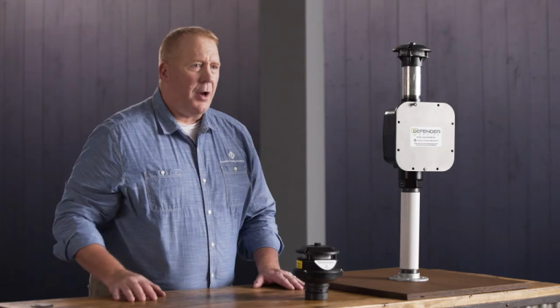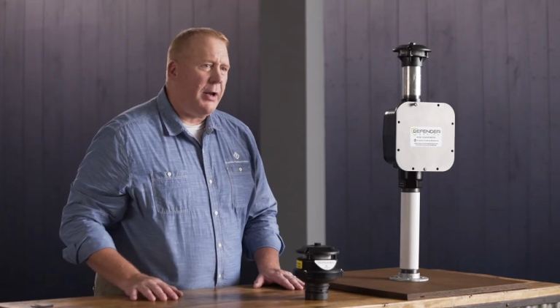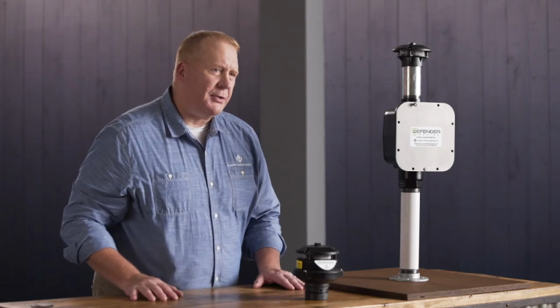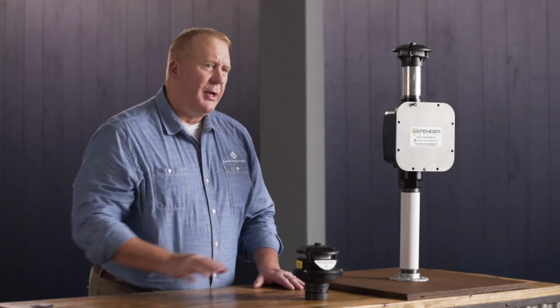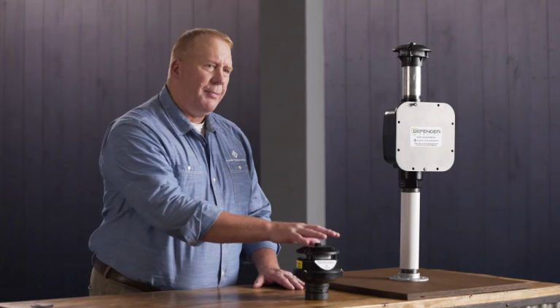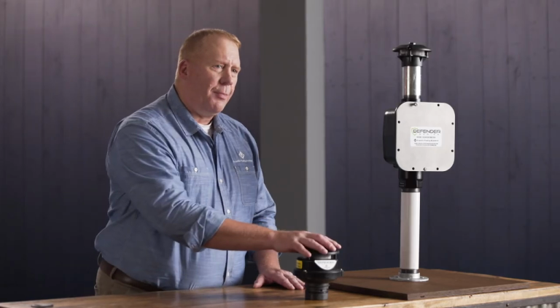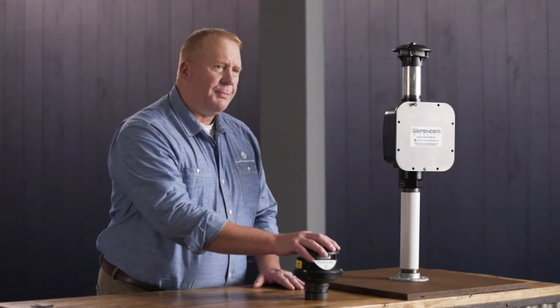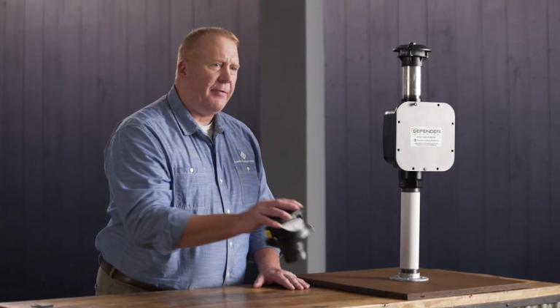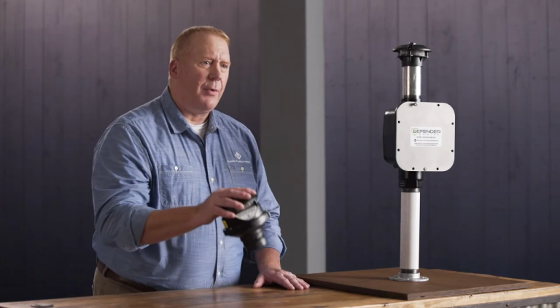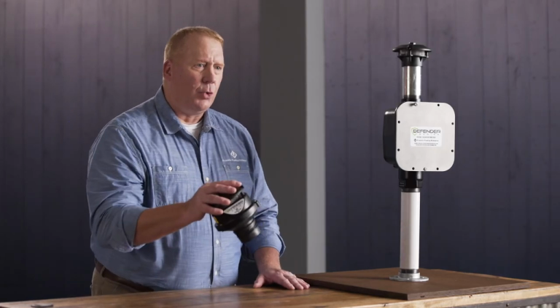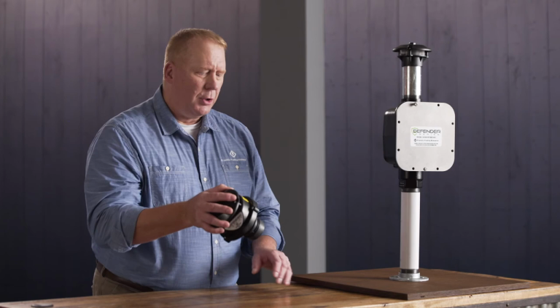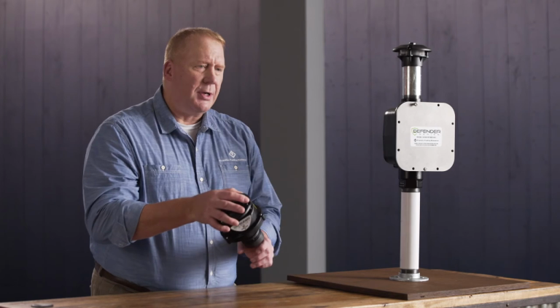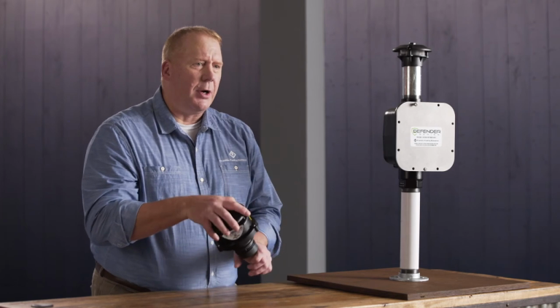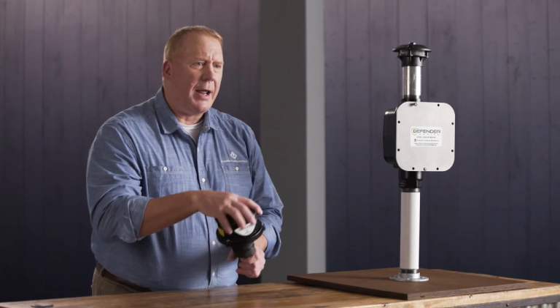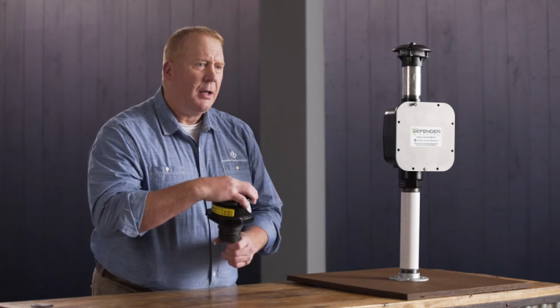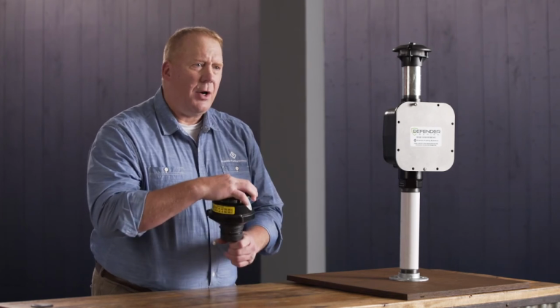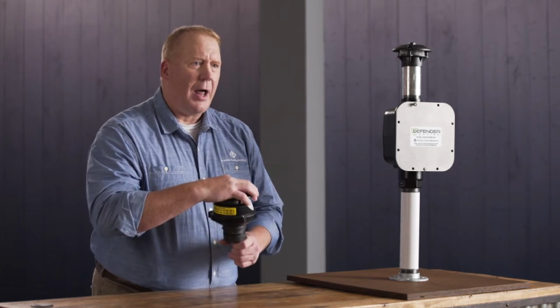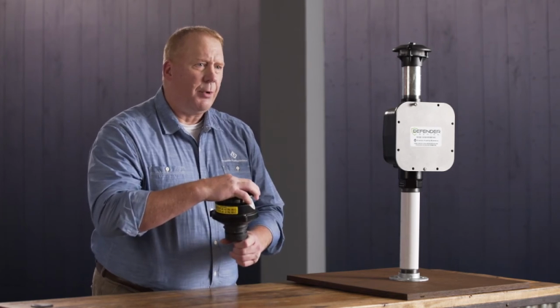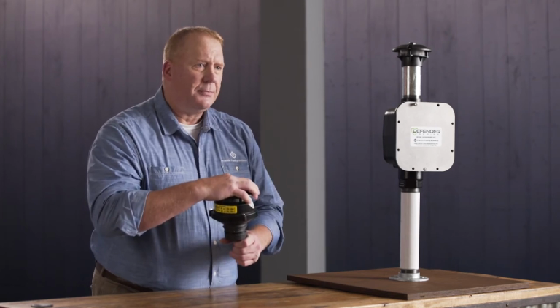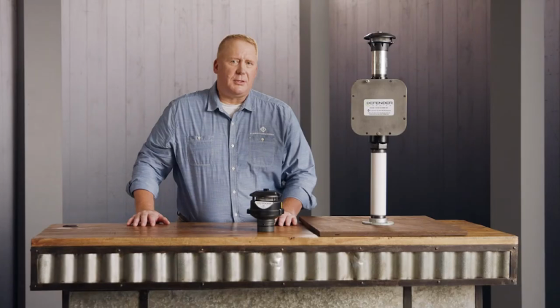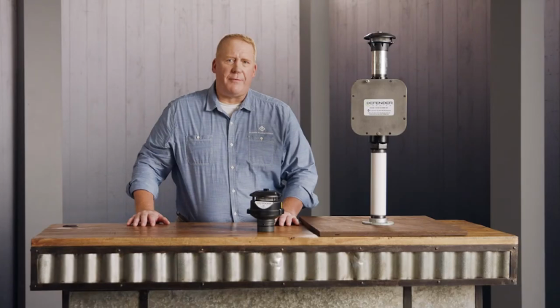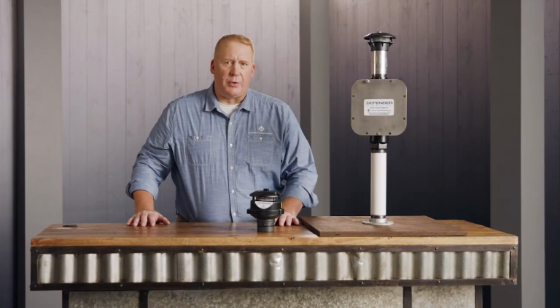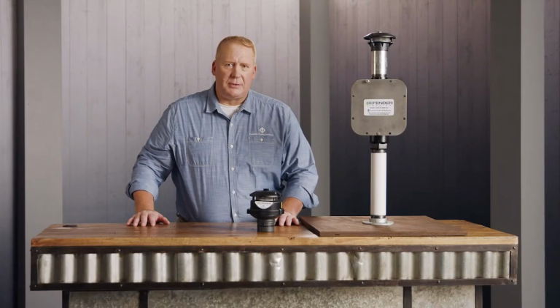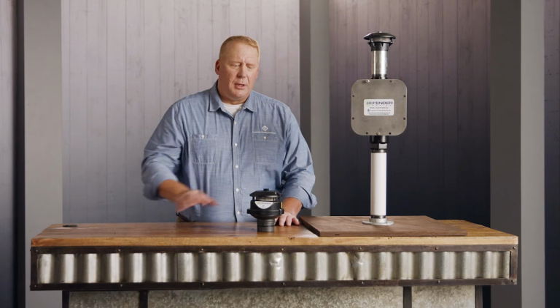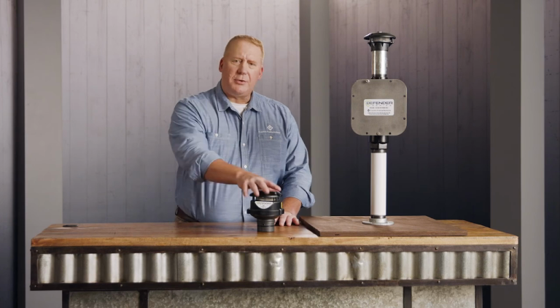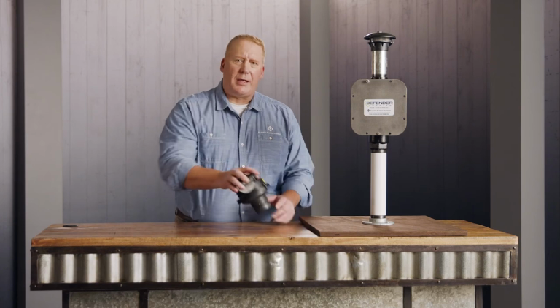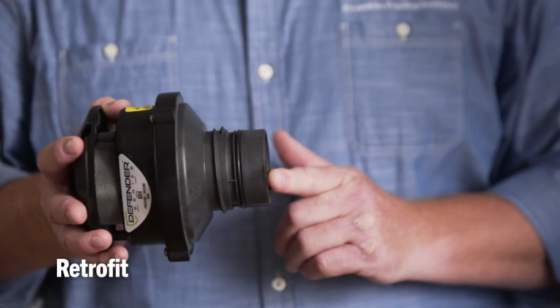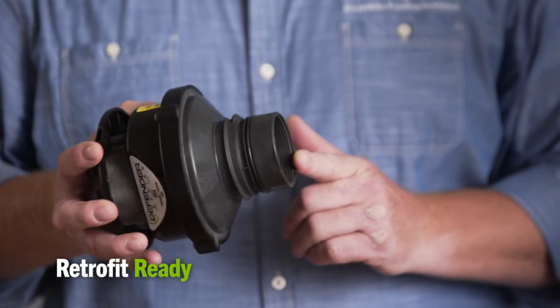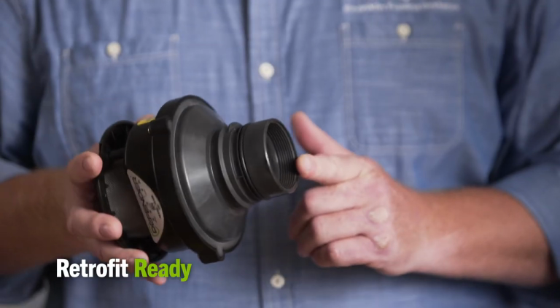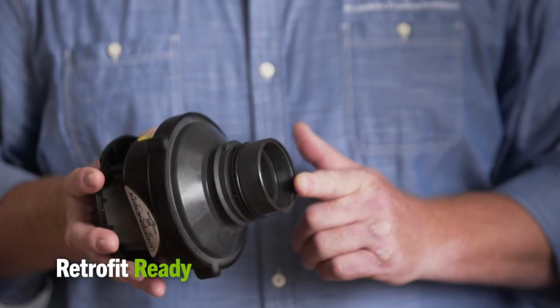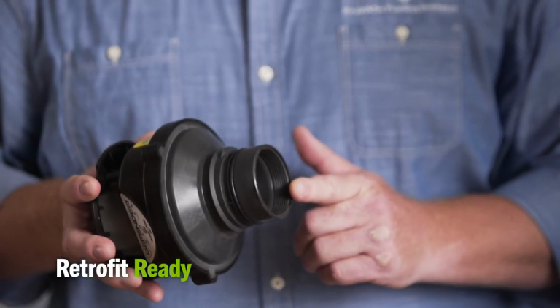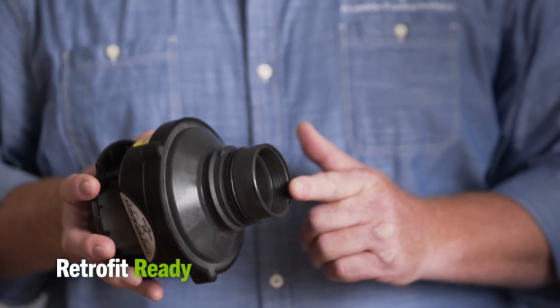Another great innovation is the ability to put this PV vent on without tools. You can simply turn it by hand and you're locked into place. This is great for retrofits — the internal threads match up with the OPW adapter and screw right on.